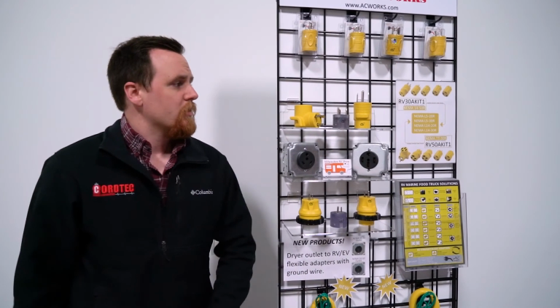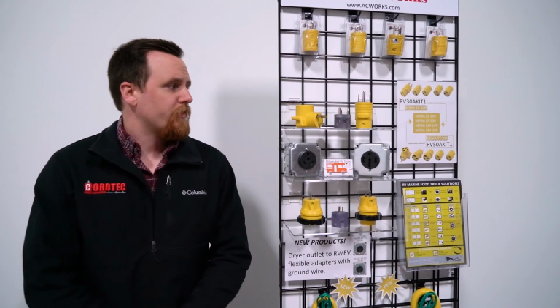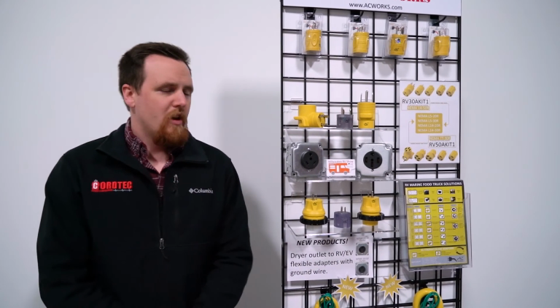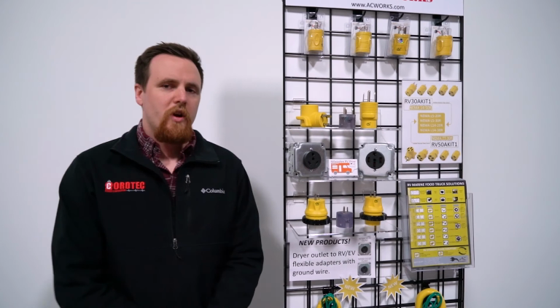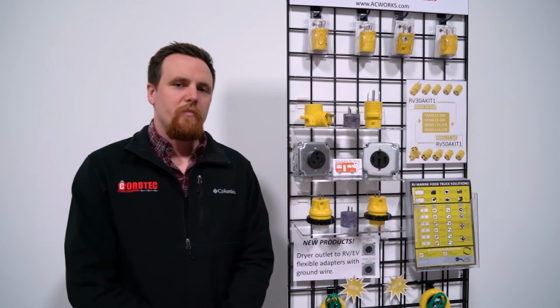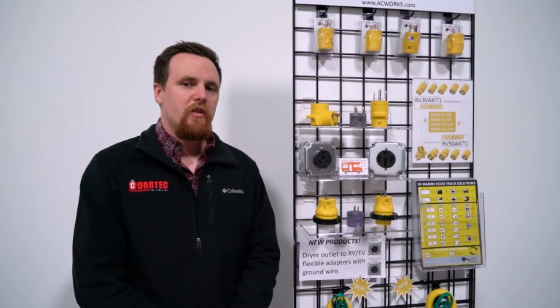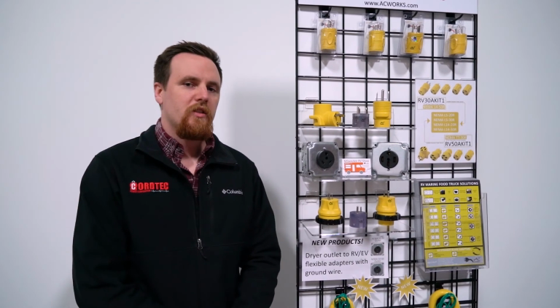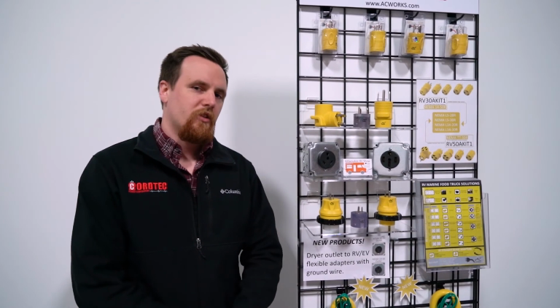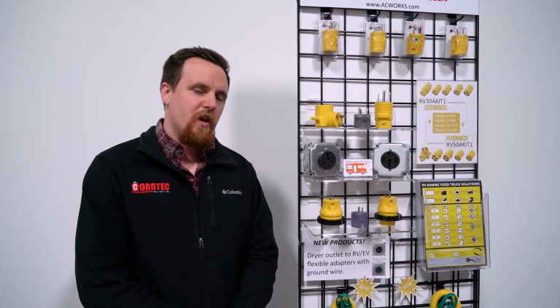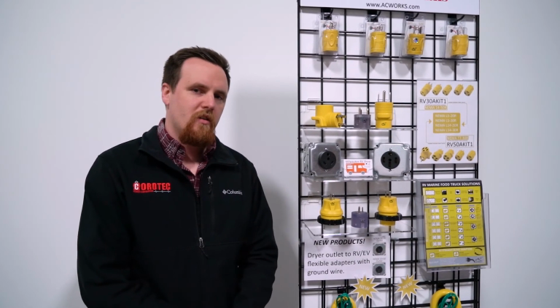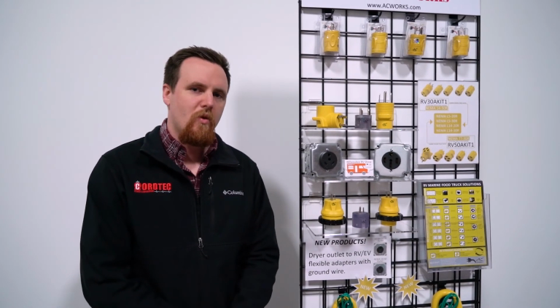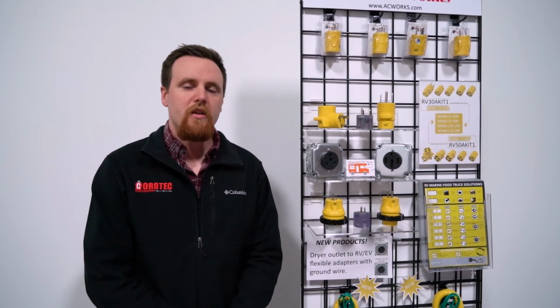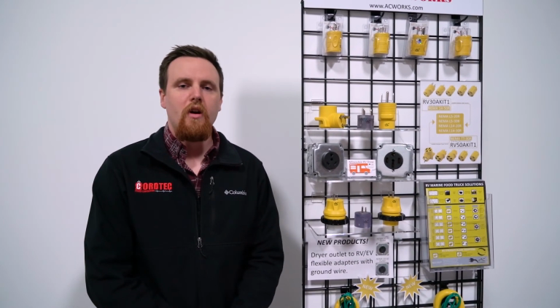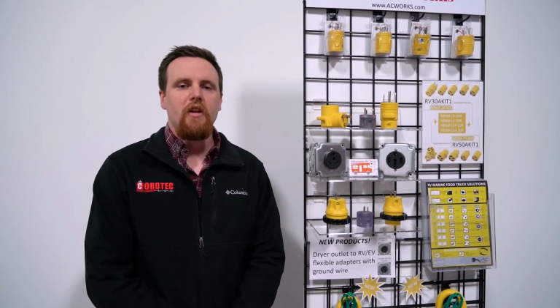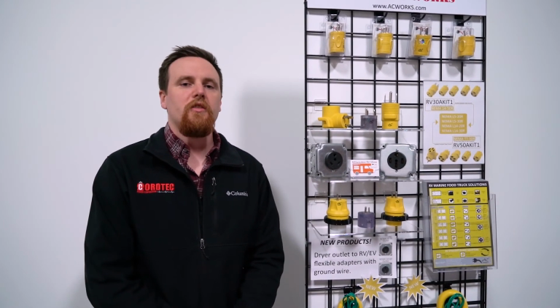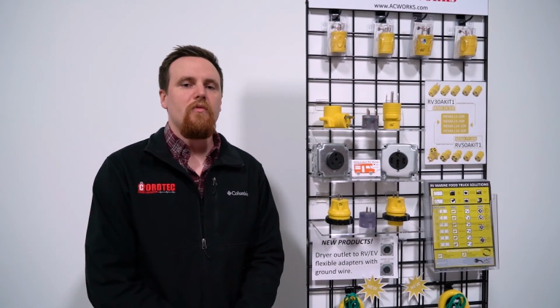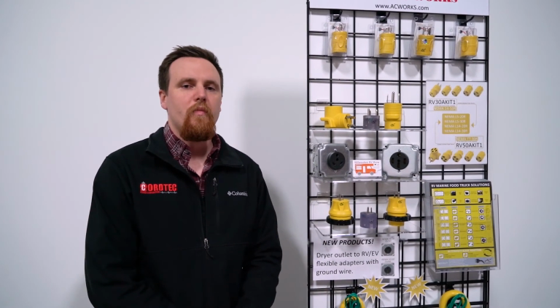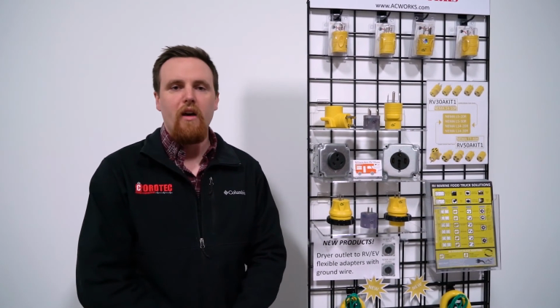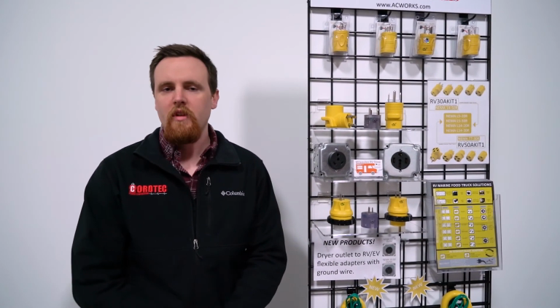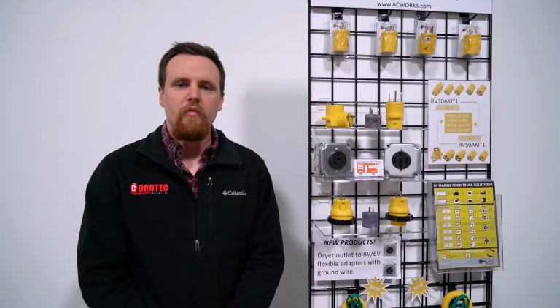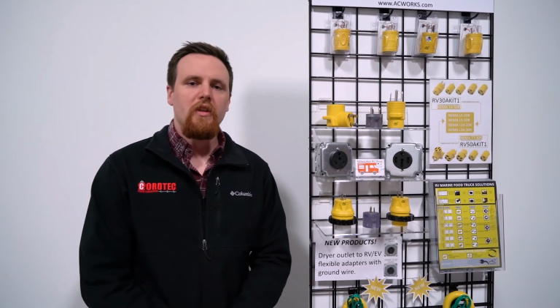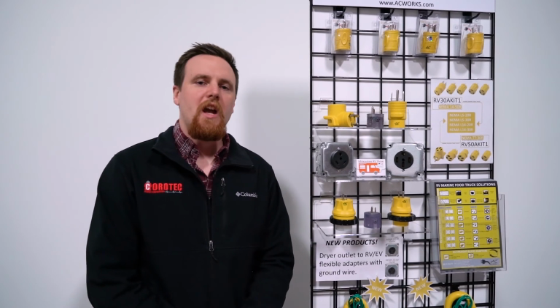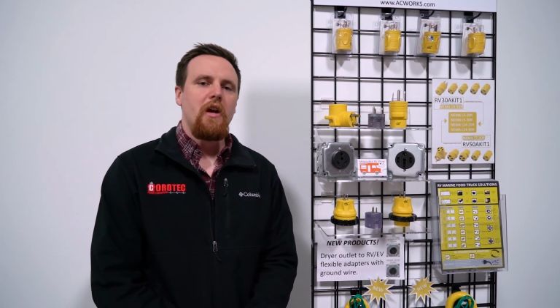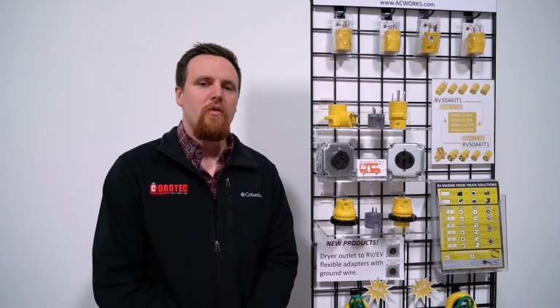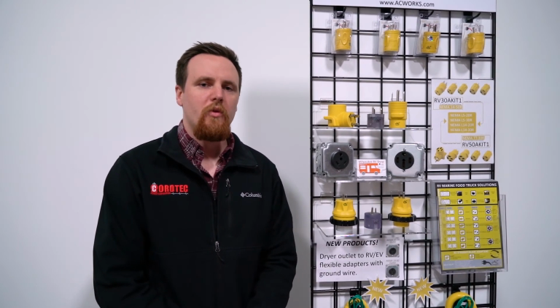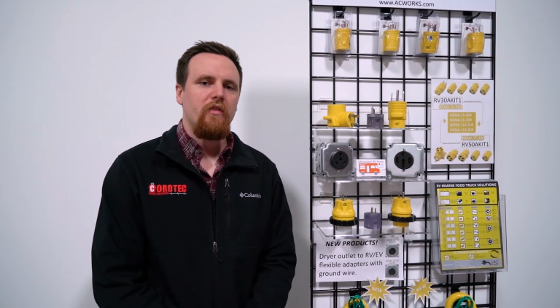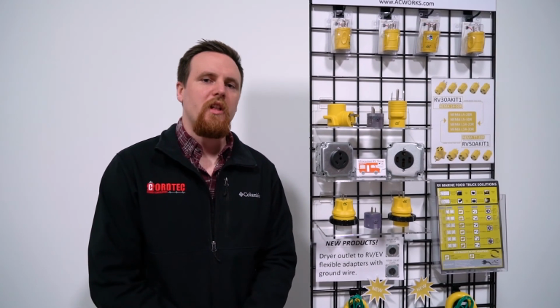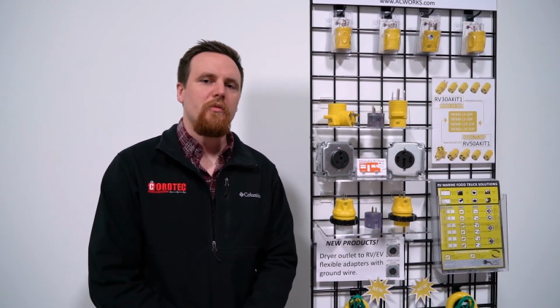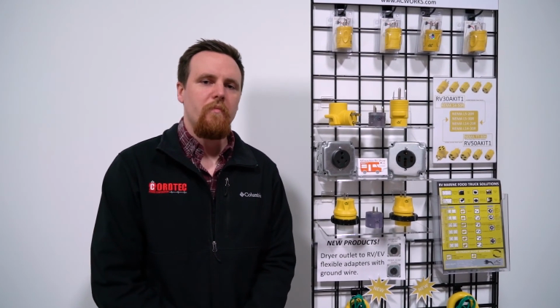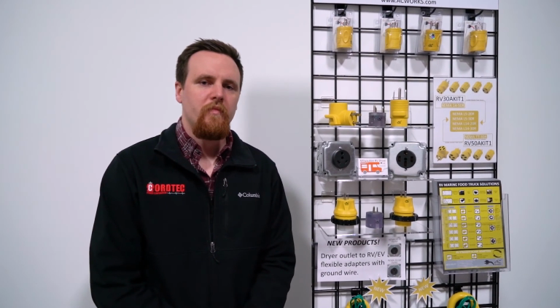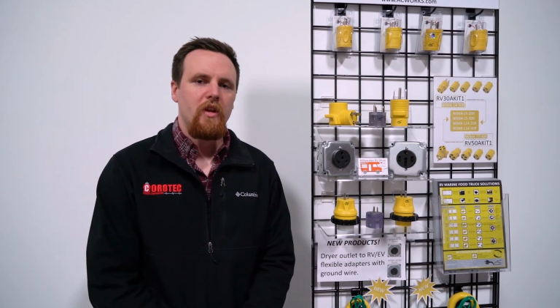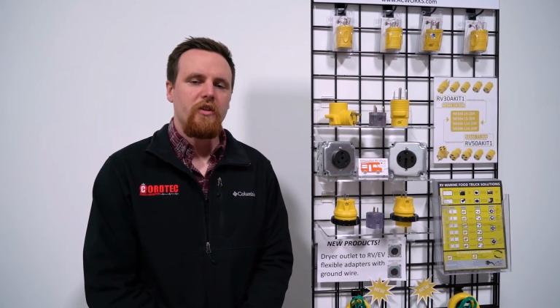If you have any other questions about these connections or any other RV connections you might have, please leave us a comment down below. Otherwise, give us a like and subscribe. Thank you for watching.